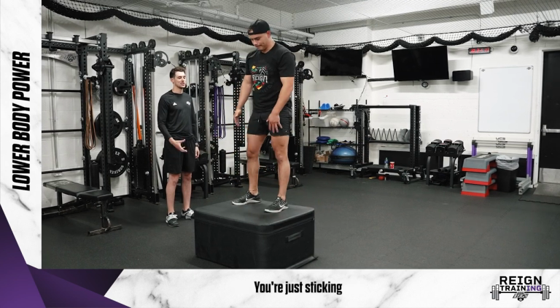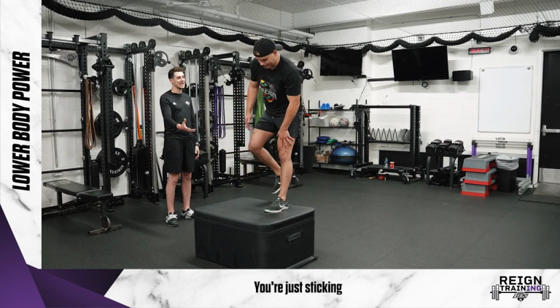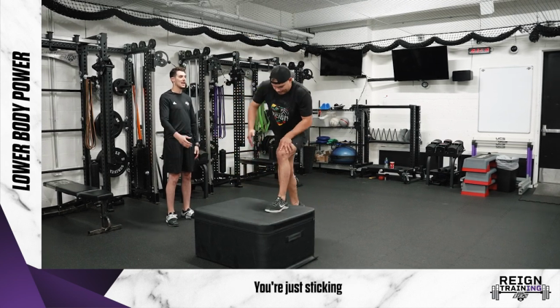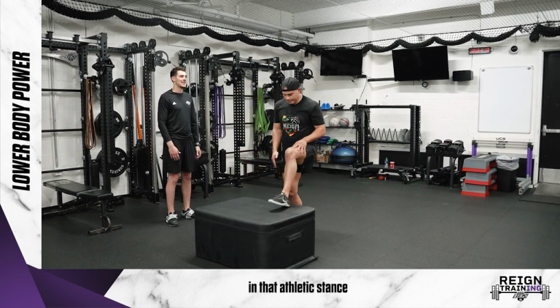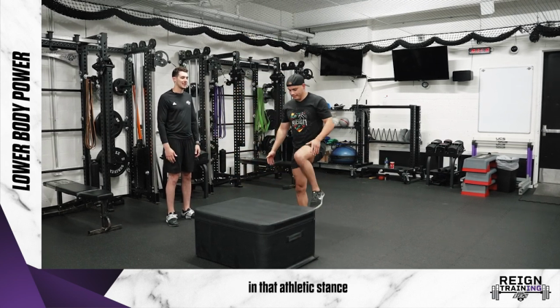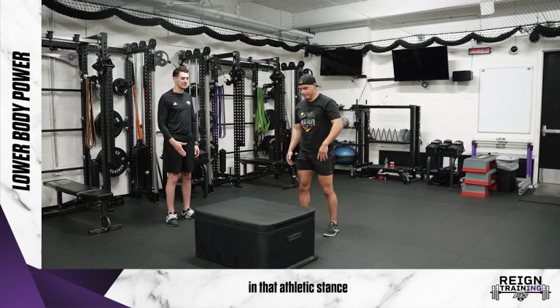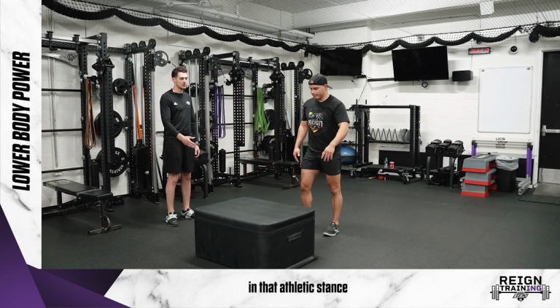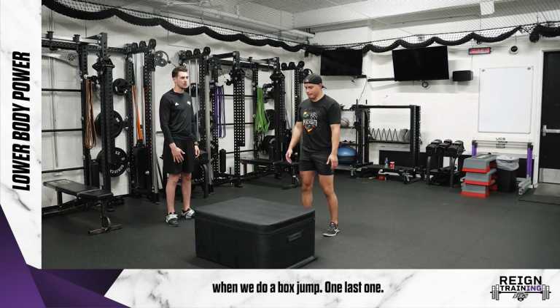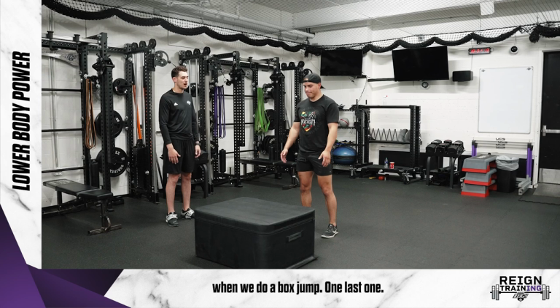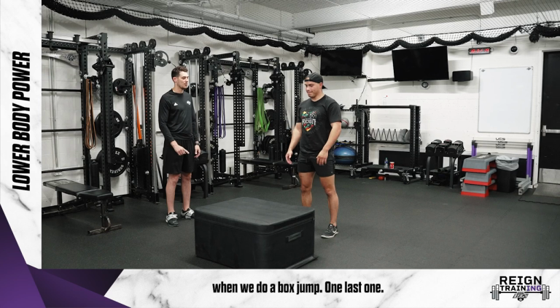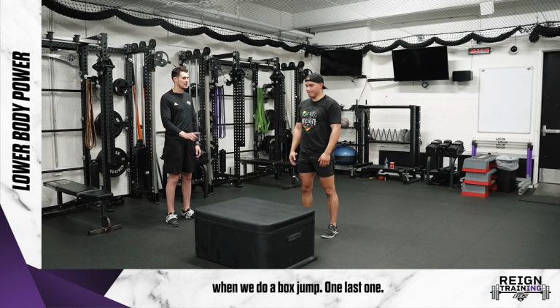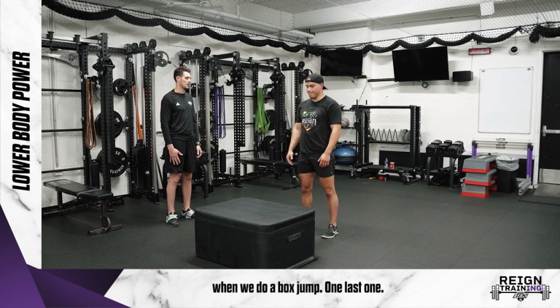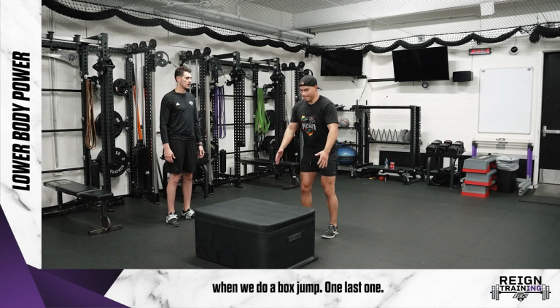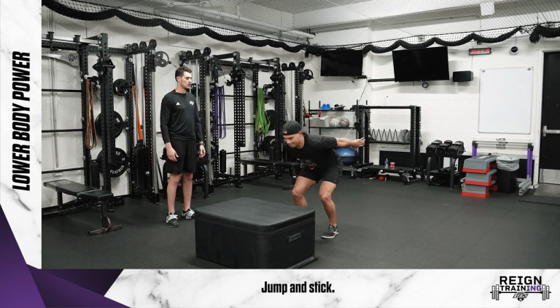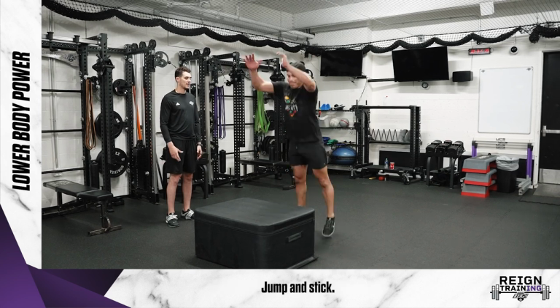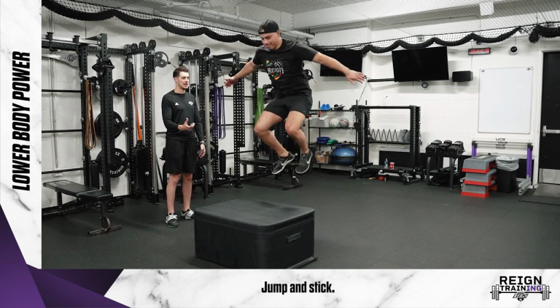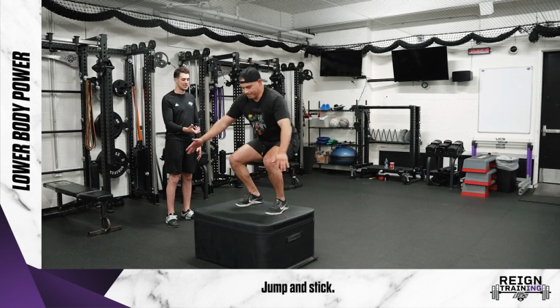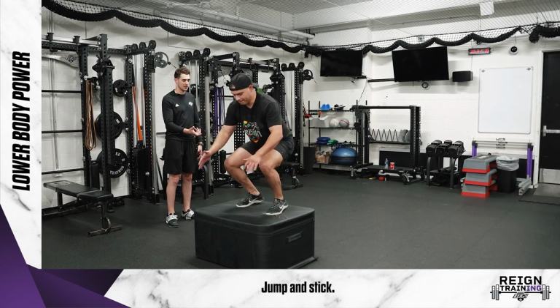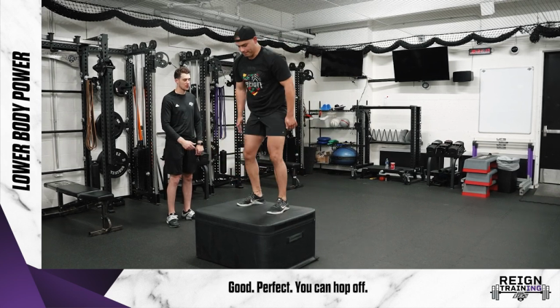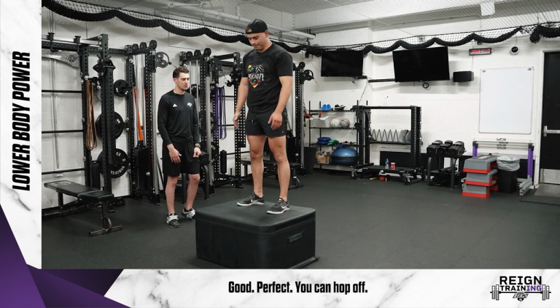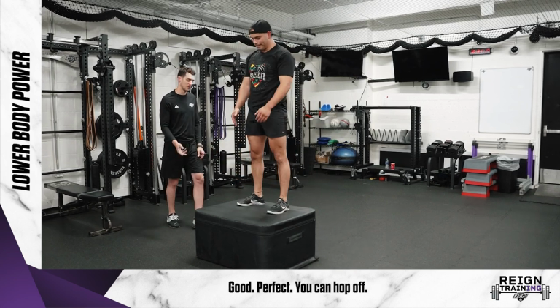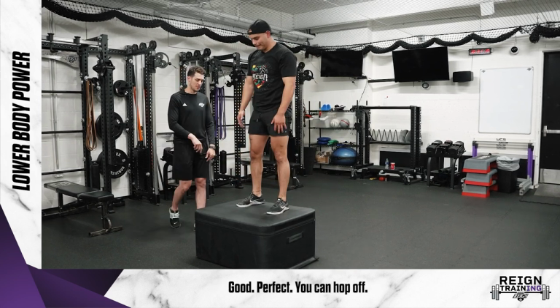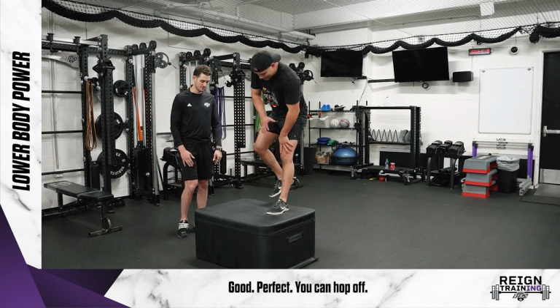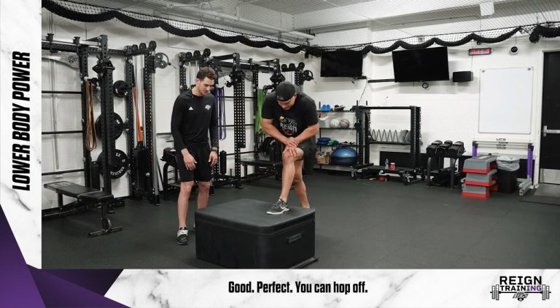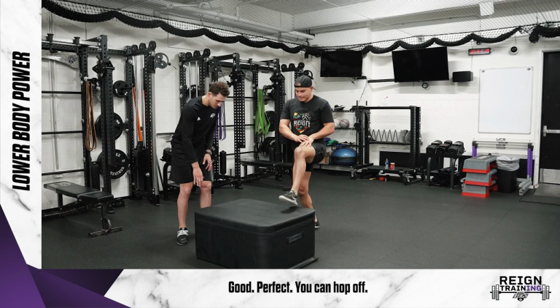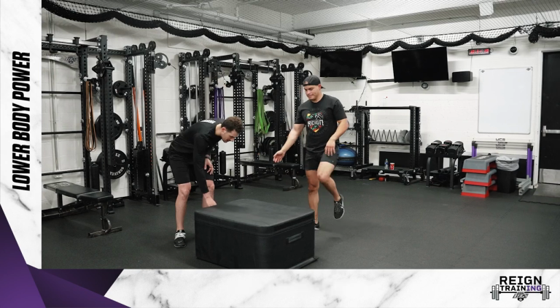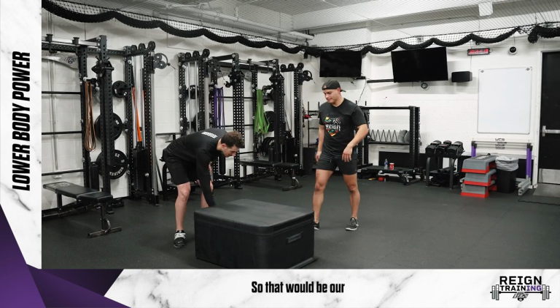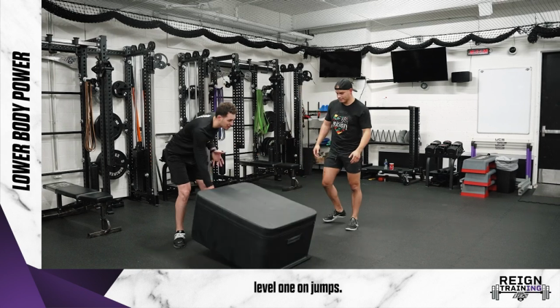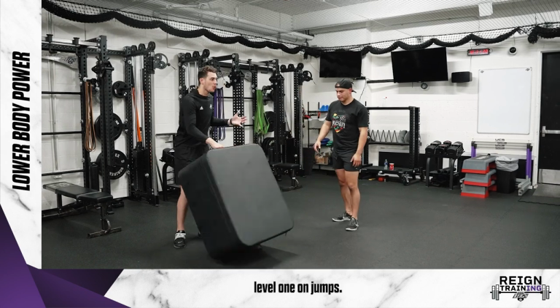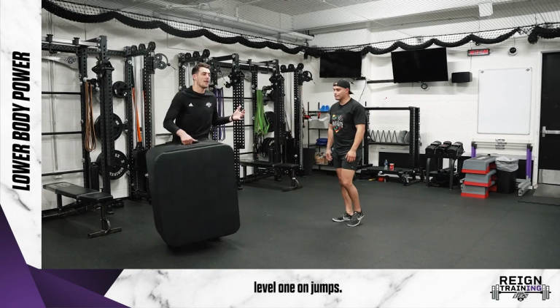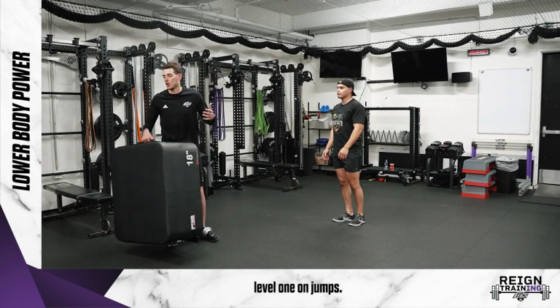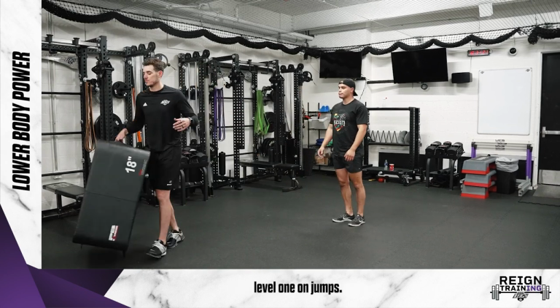You just stick into that athletic stance when you do a box jump. So that would be our level one on jumps.